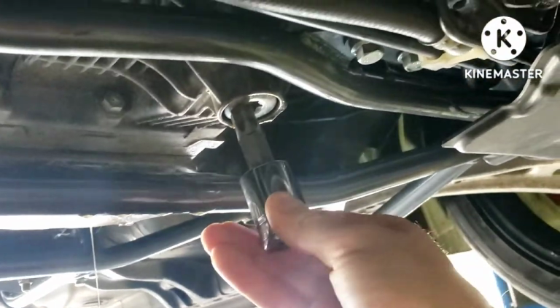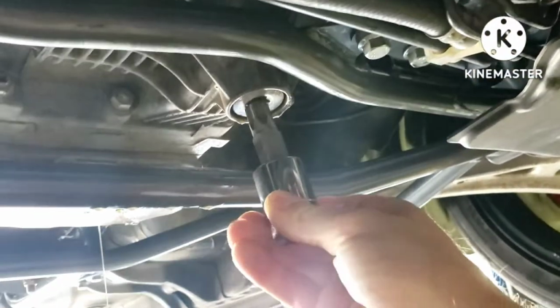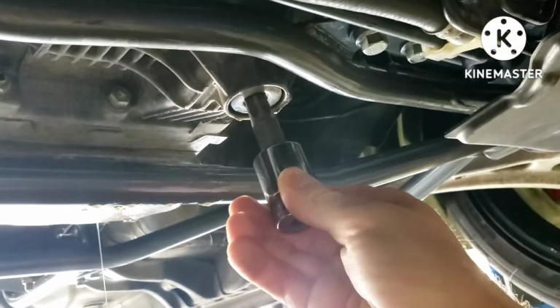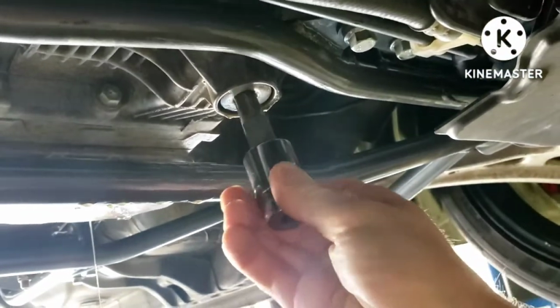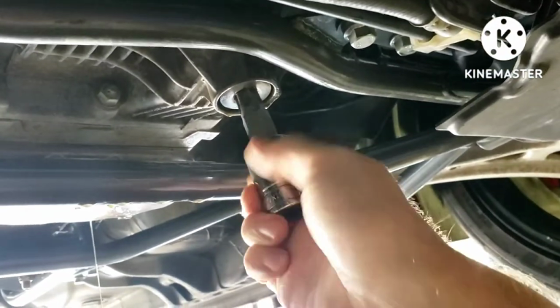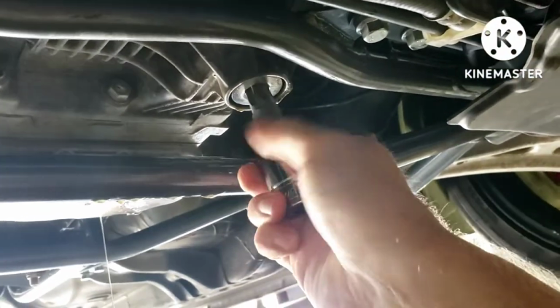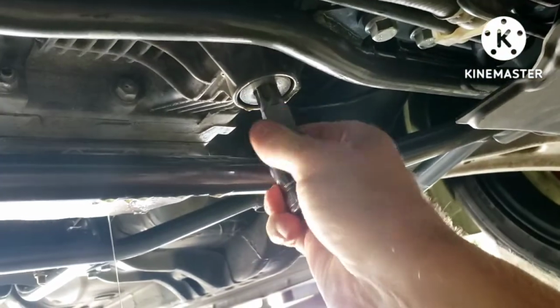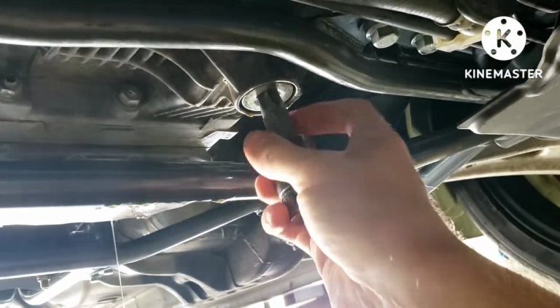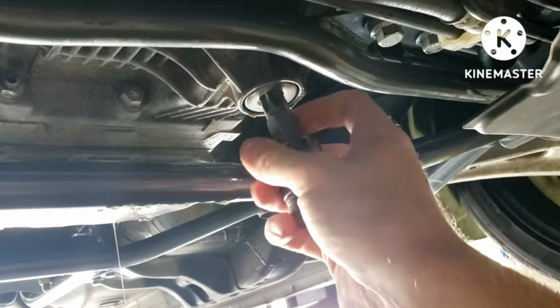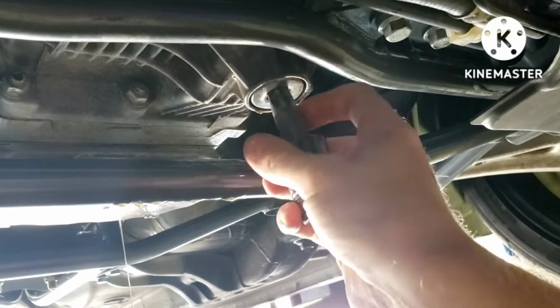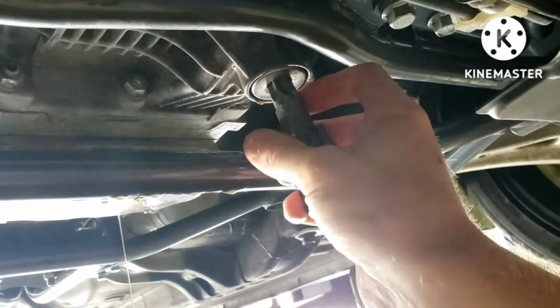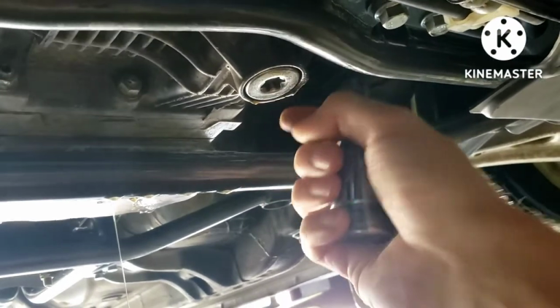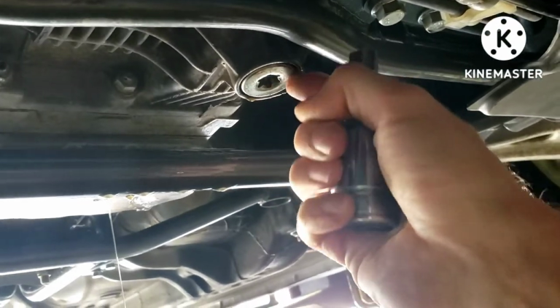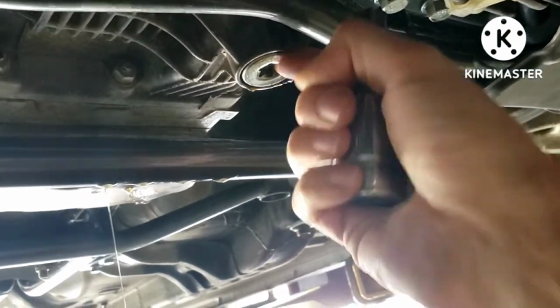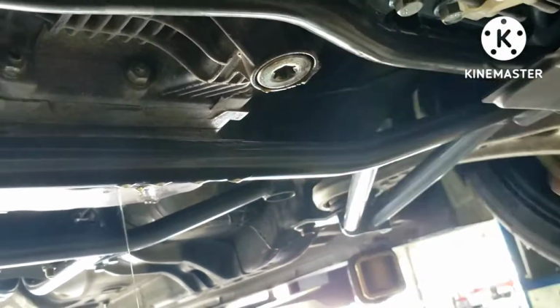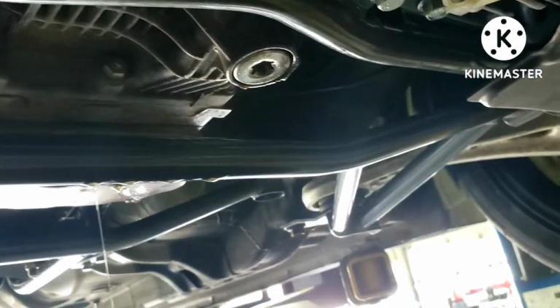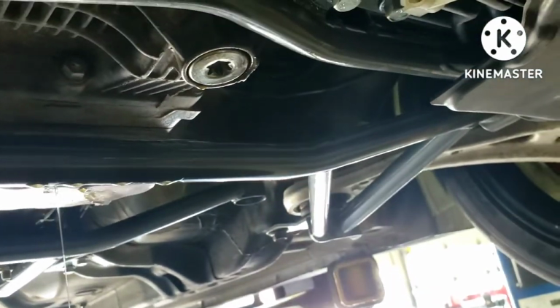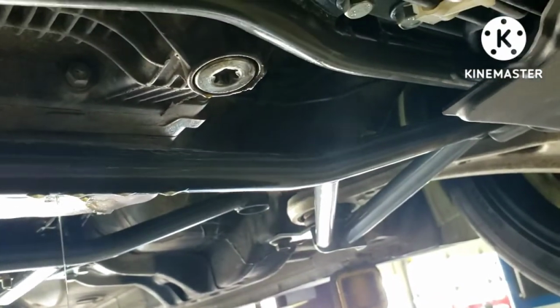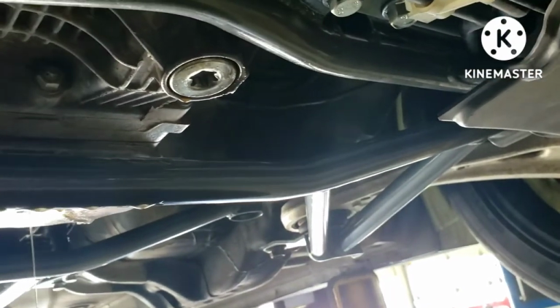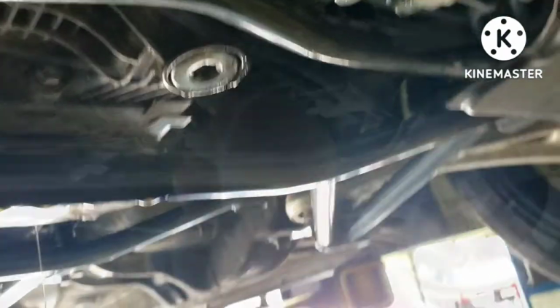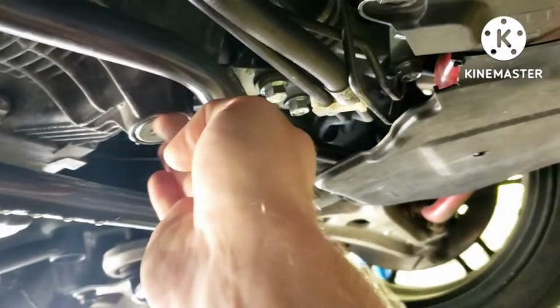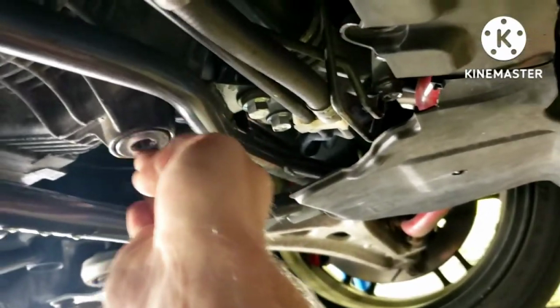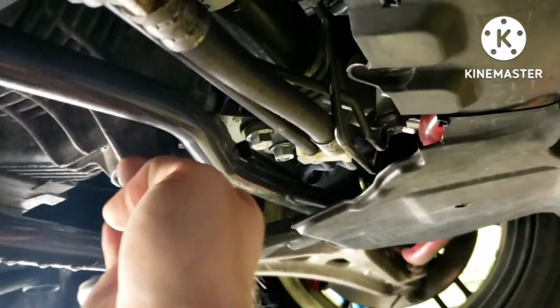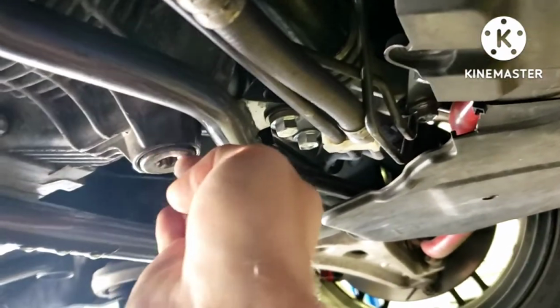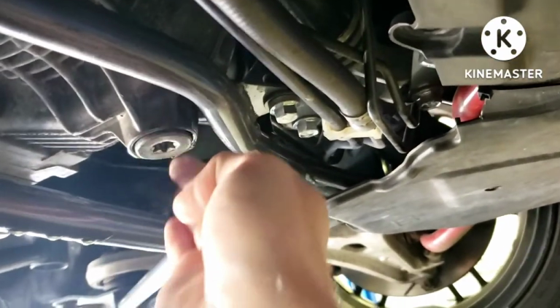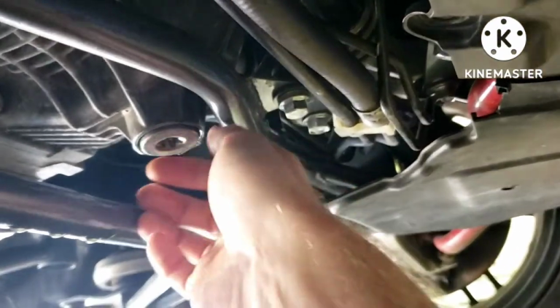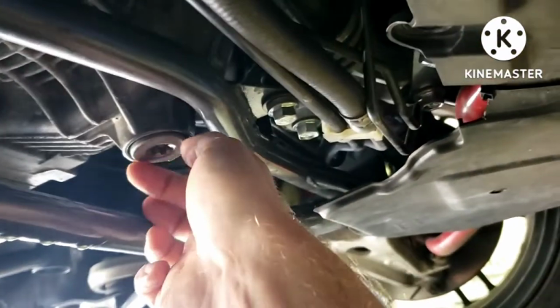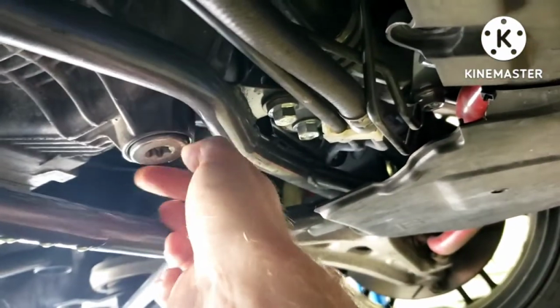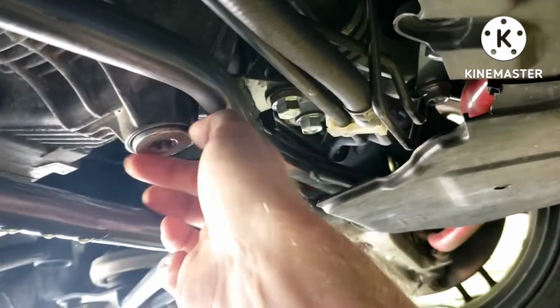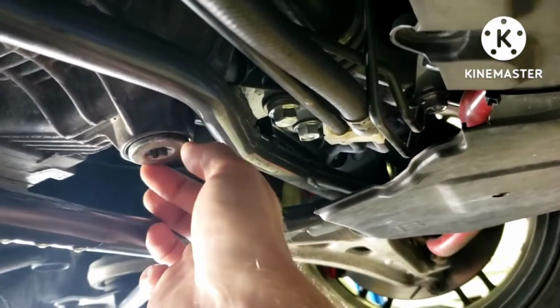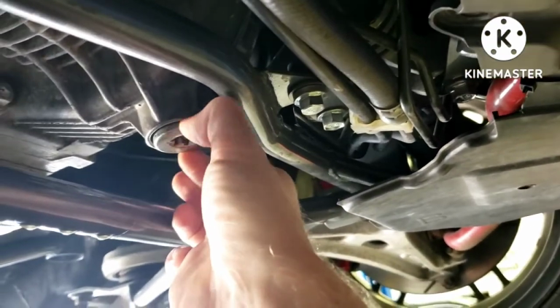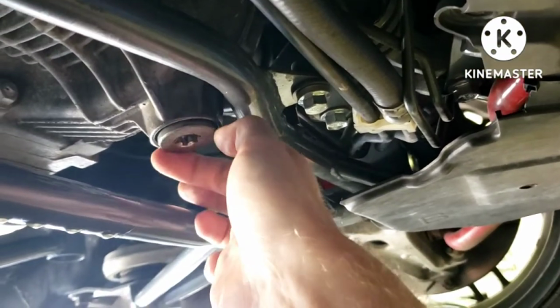Just keep that in mind — mine wasn't stuck too bad this time but I still needed to use a breaker bar to crack it loose. That's only because I had it off last week, but yours will probably be stuck really bad. I took the gloves off — it was too hot in here, hands were getting all sweaty, middle of summer.